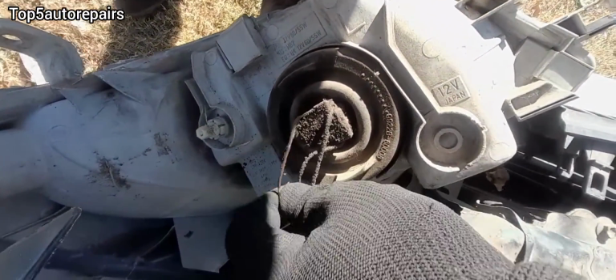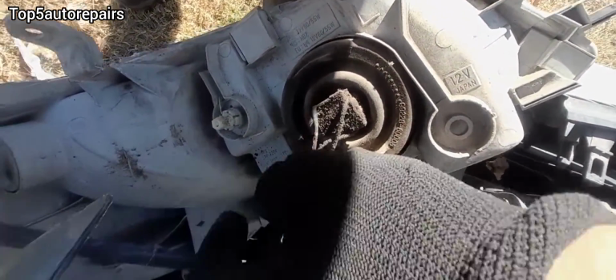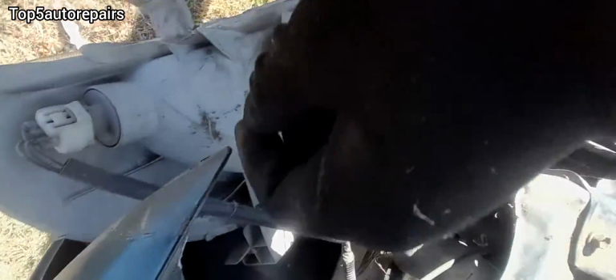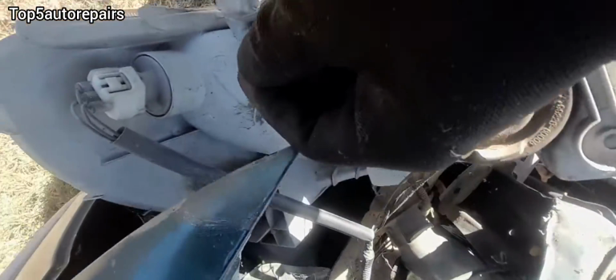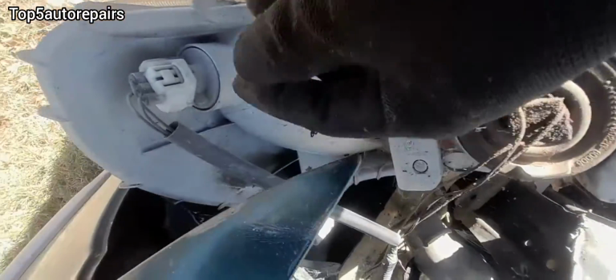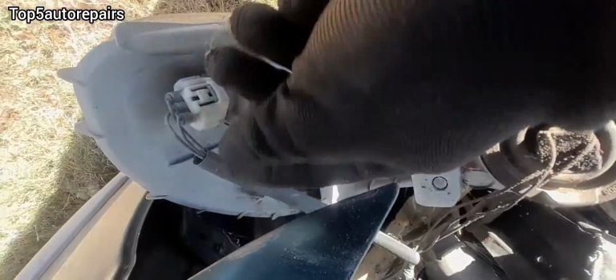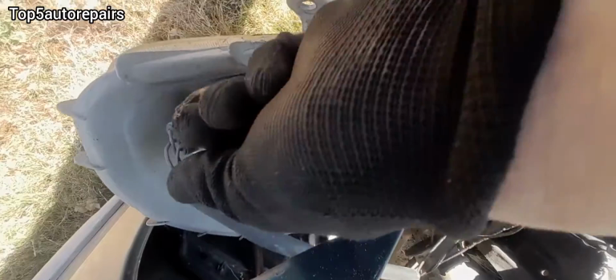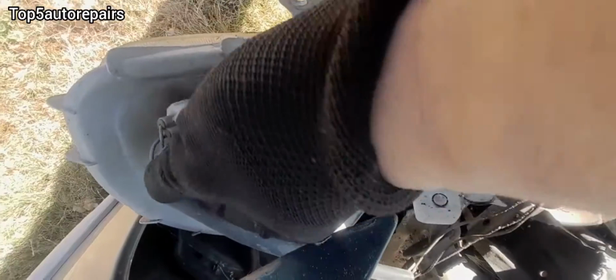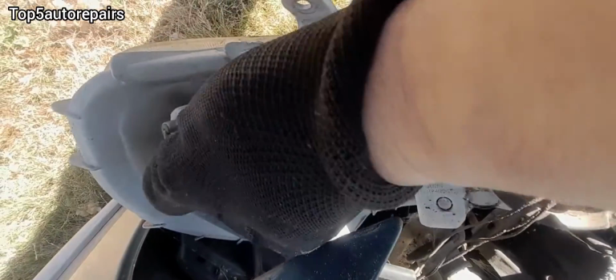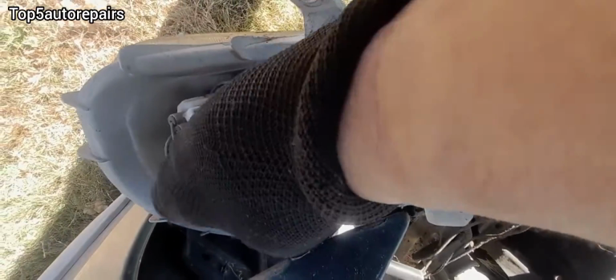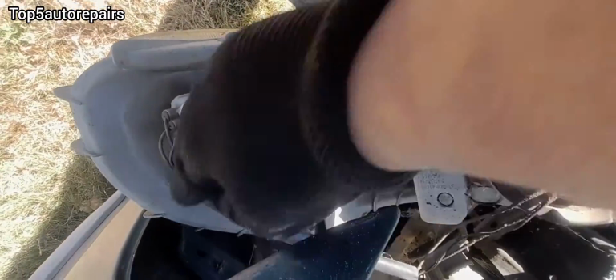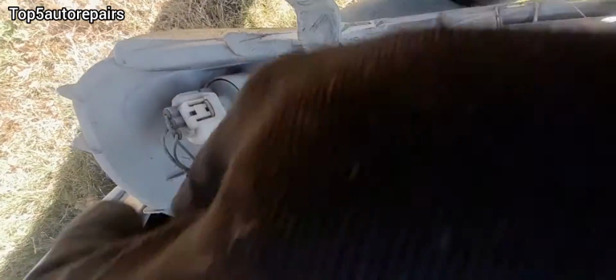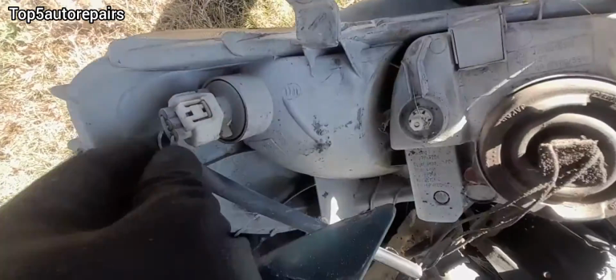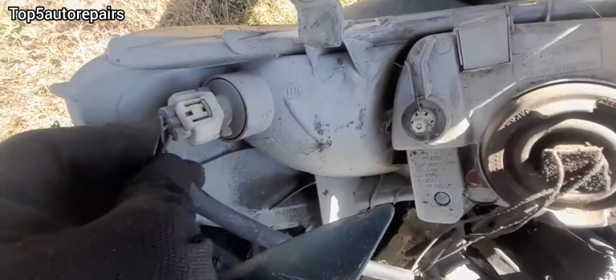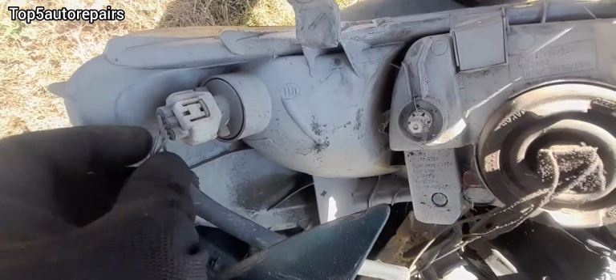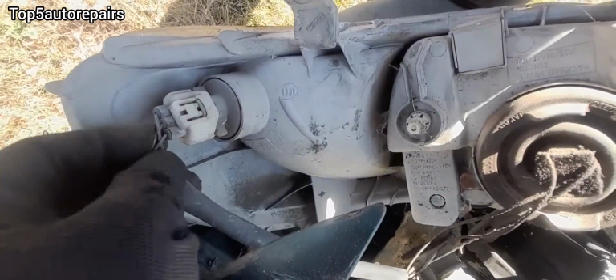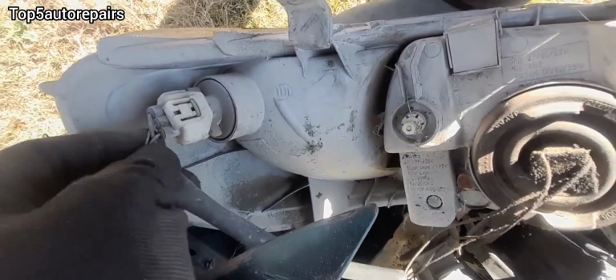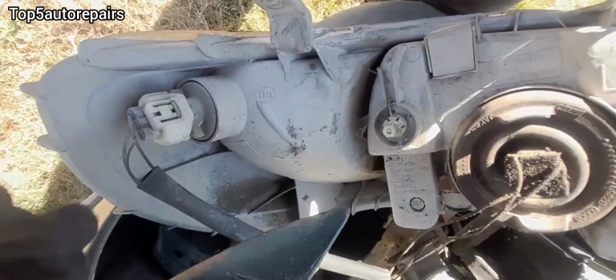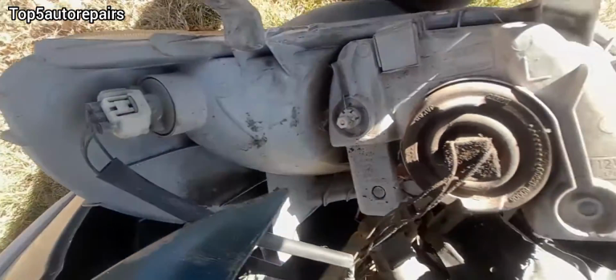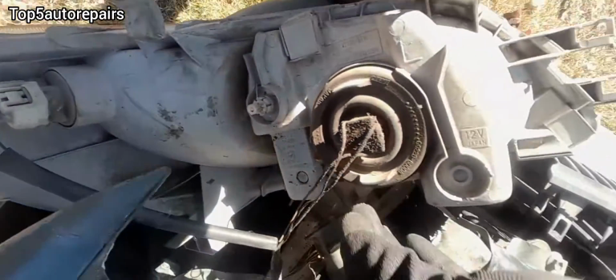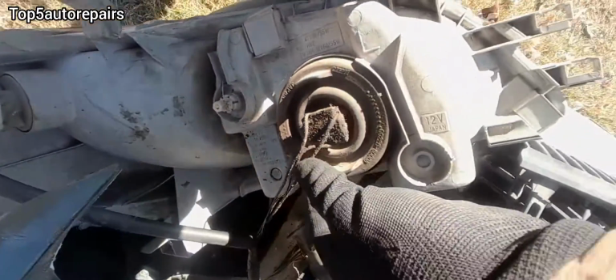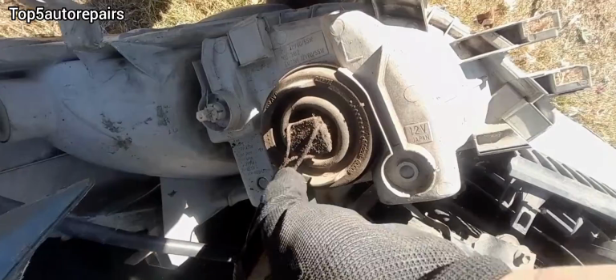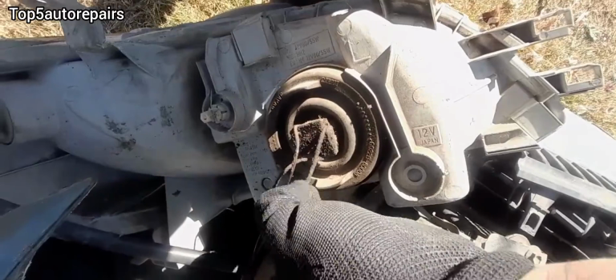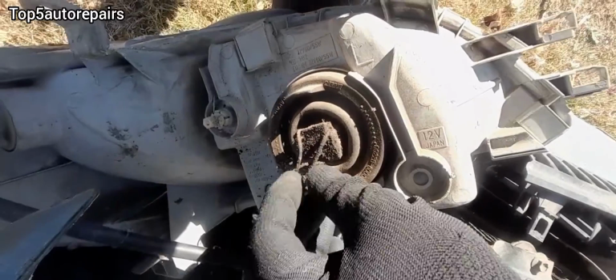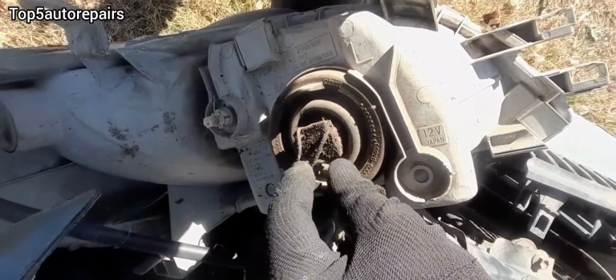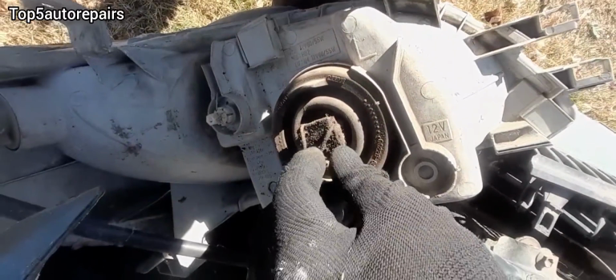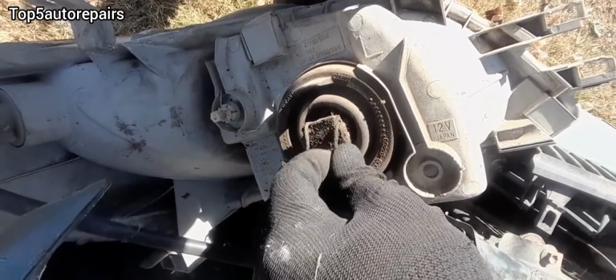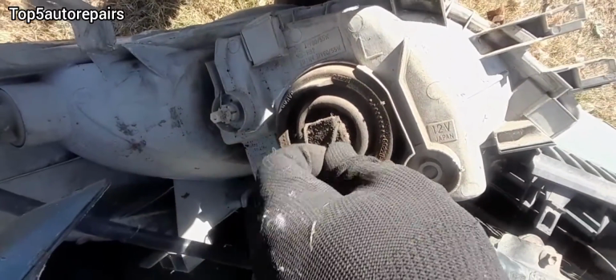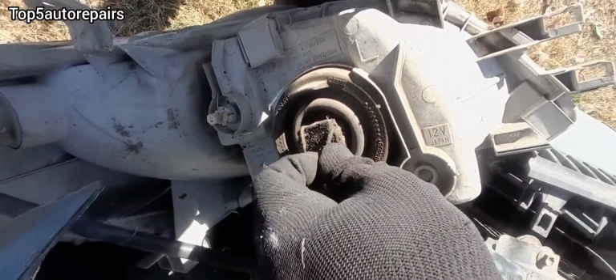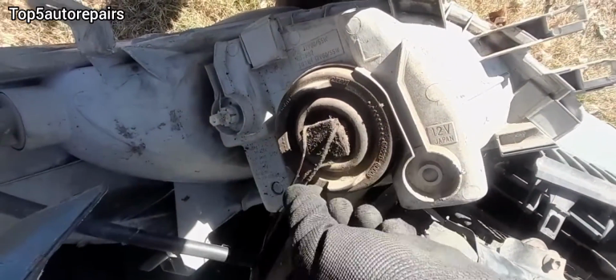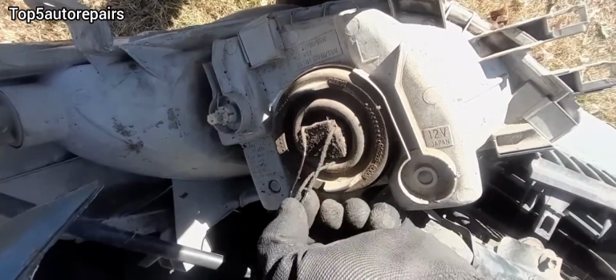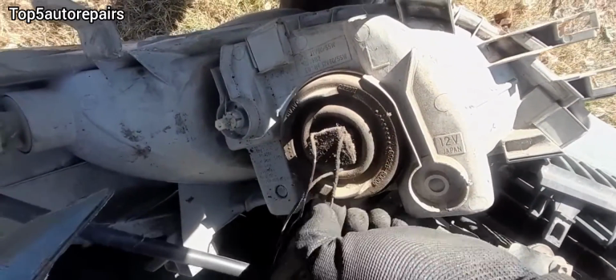So if you have exposed wire, make sure you fix the issue by using heat shrink tubing, or you can use a butt connector, or you can even use electrical tape as well.